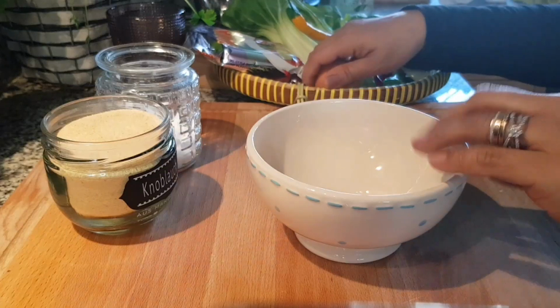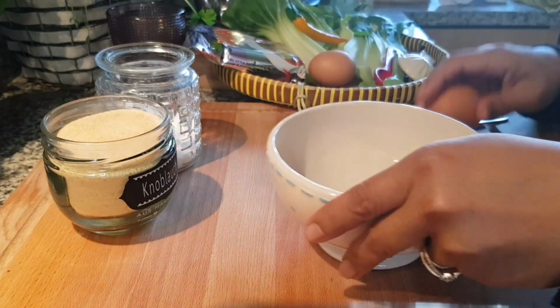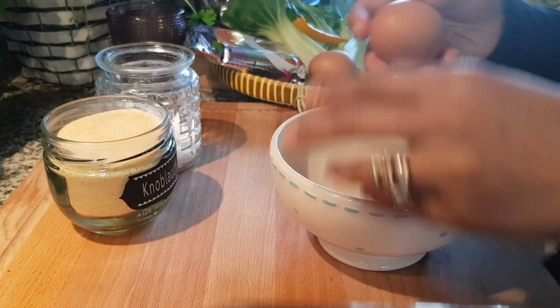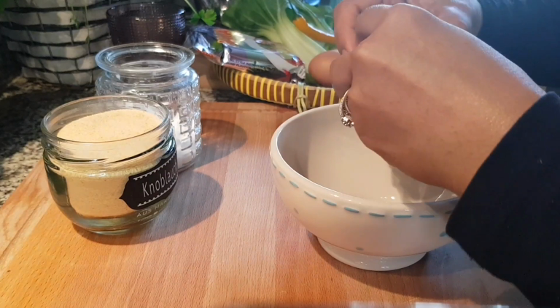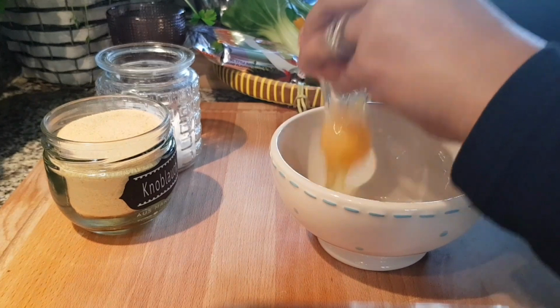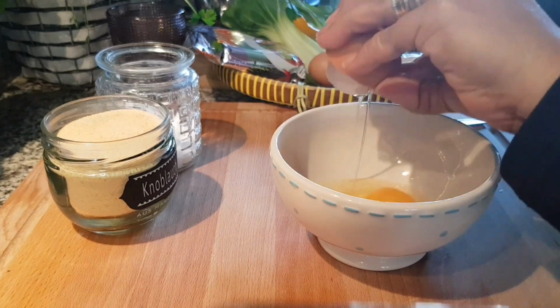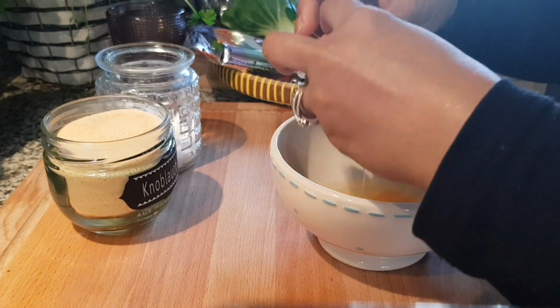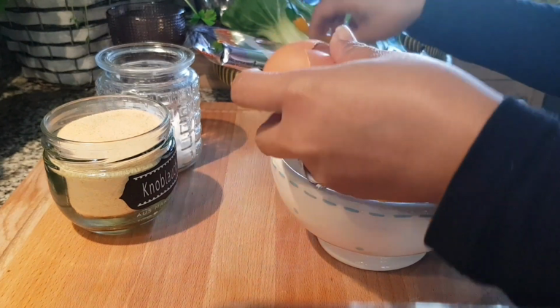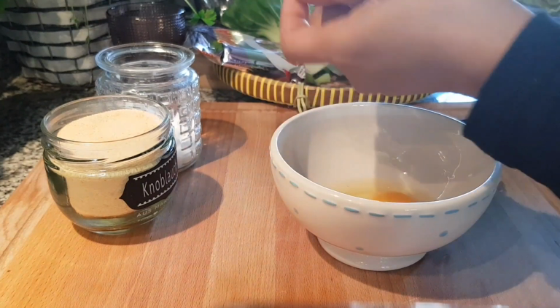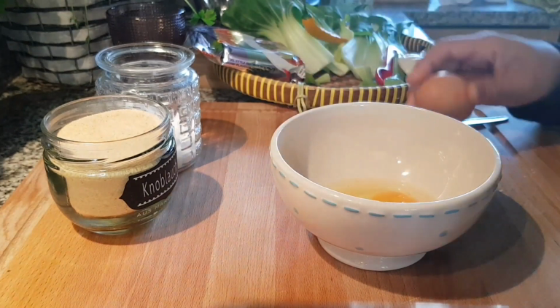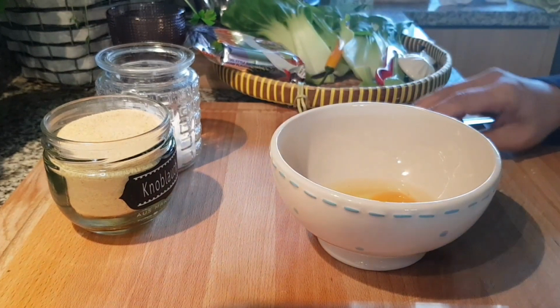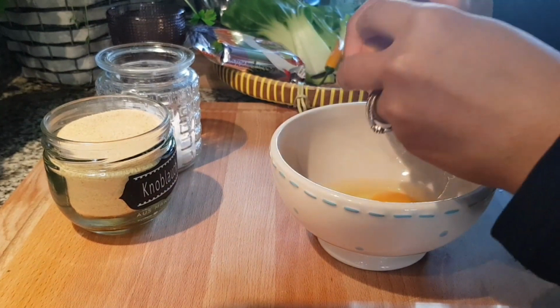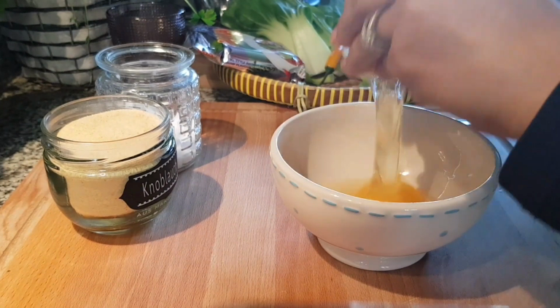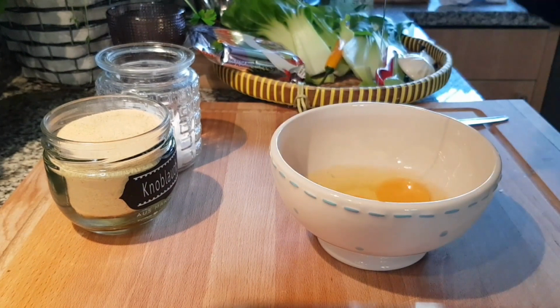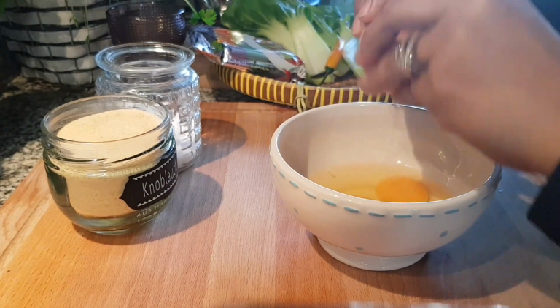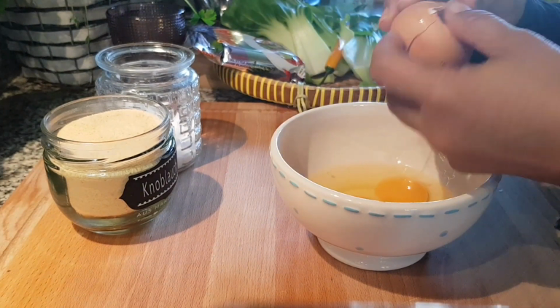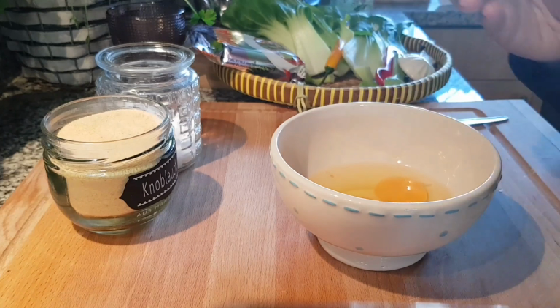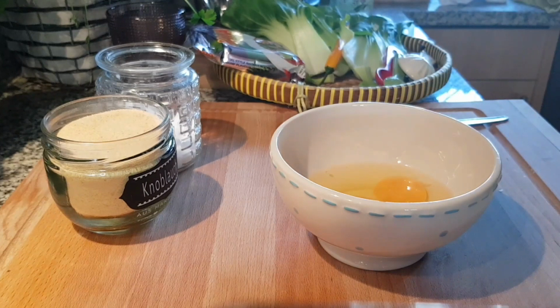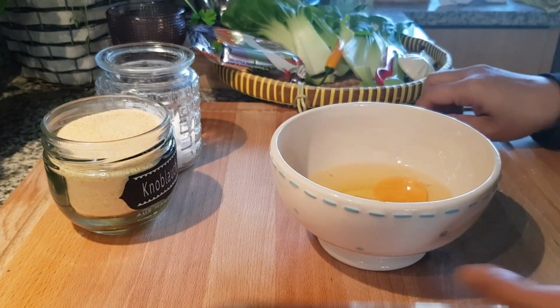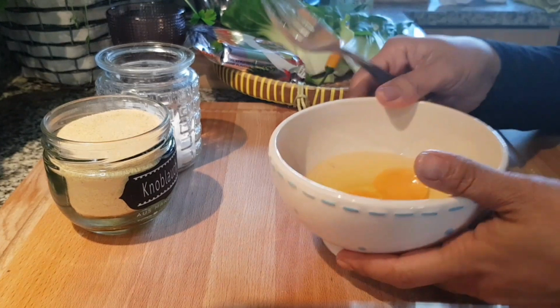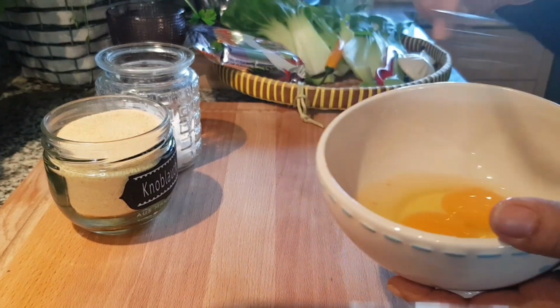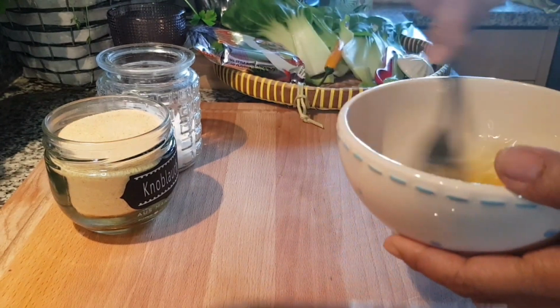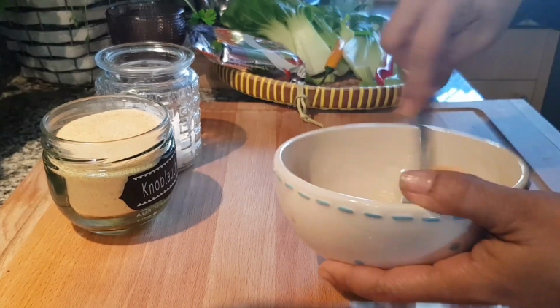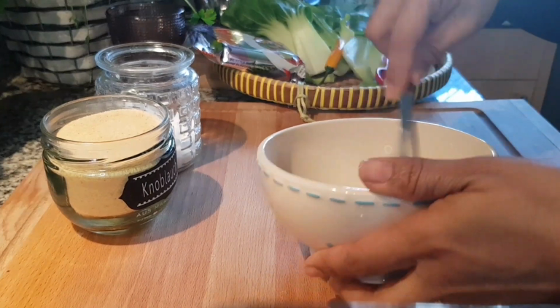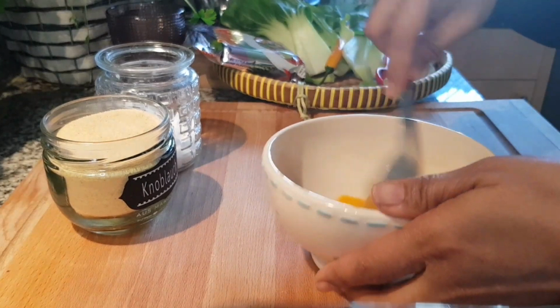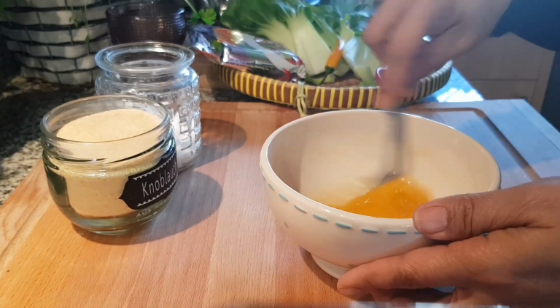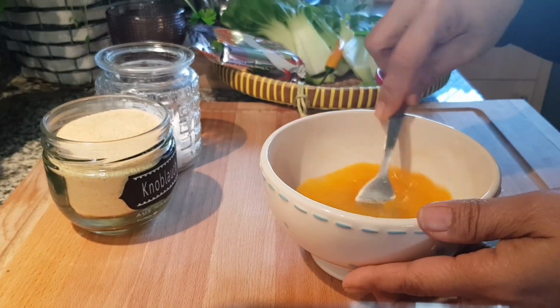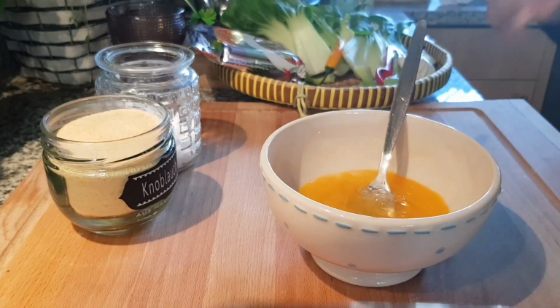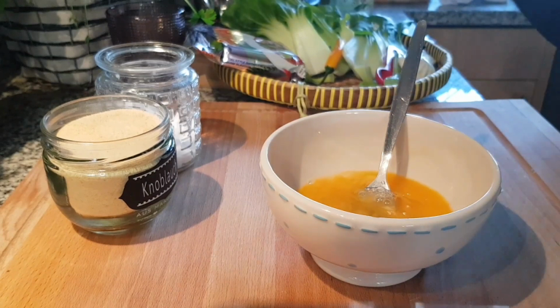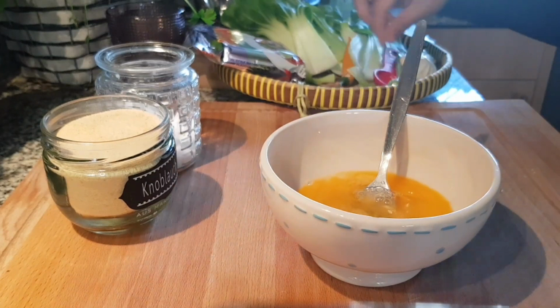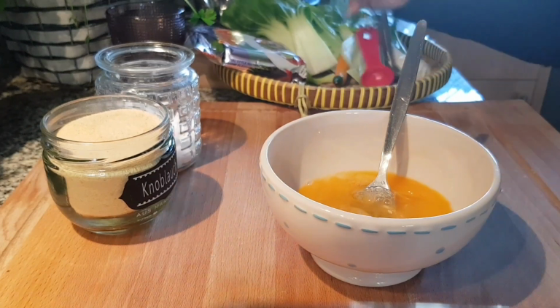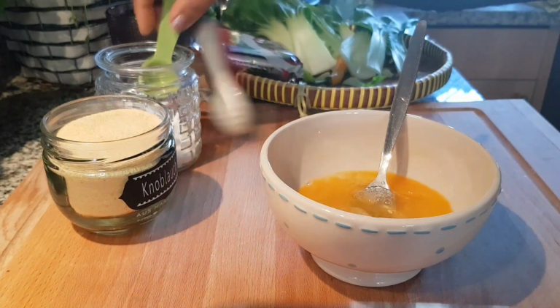First I'm going to crack the eggs. A little bit of salt.